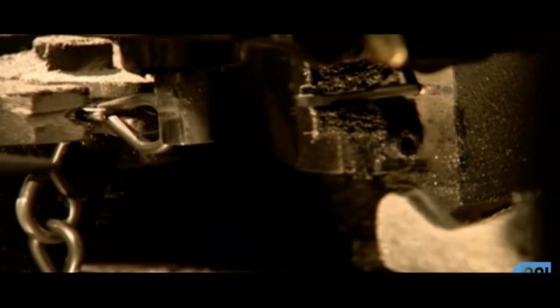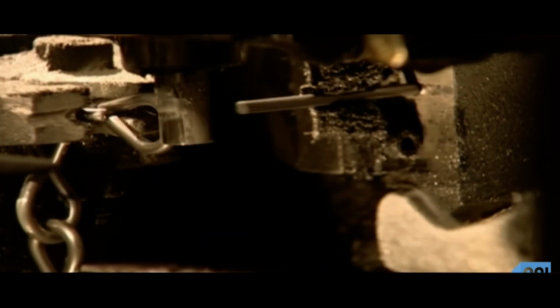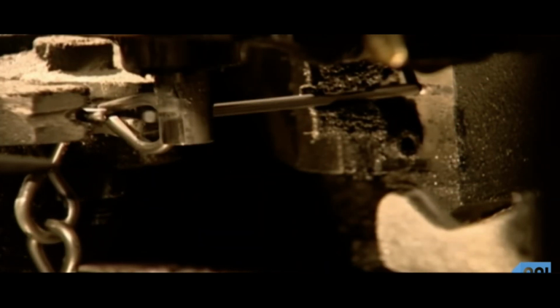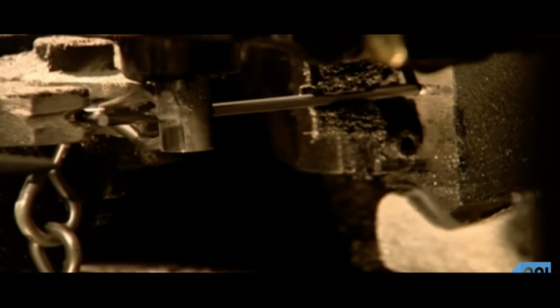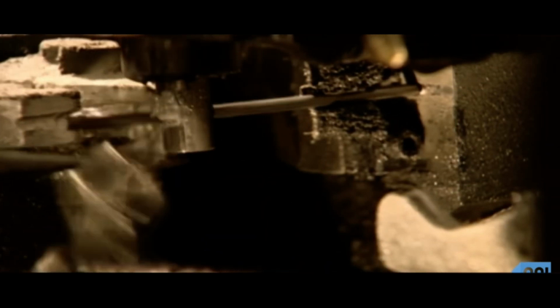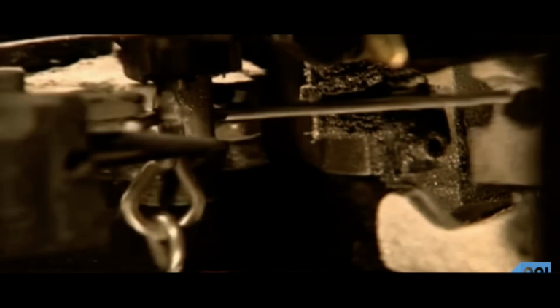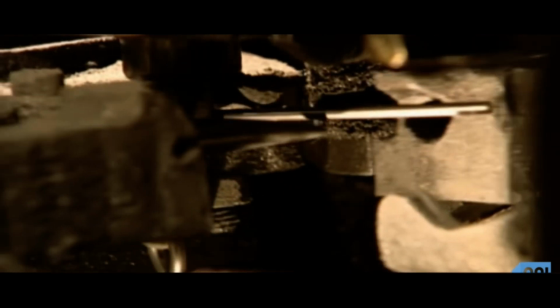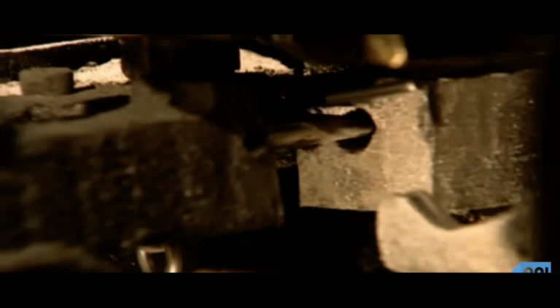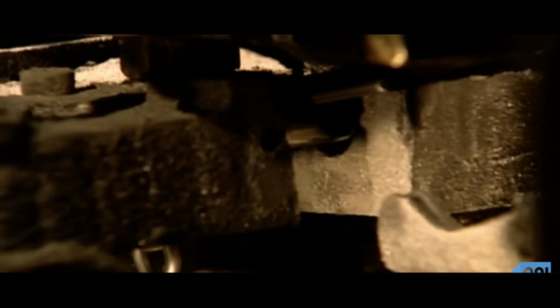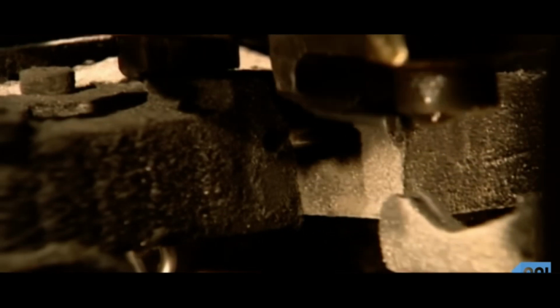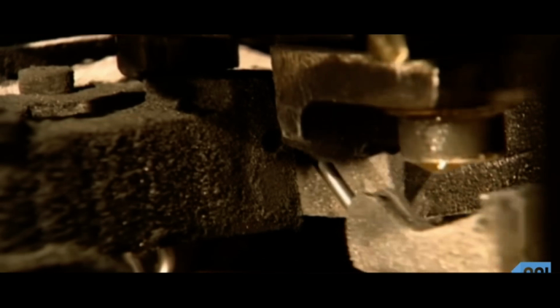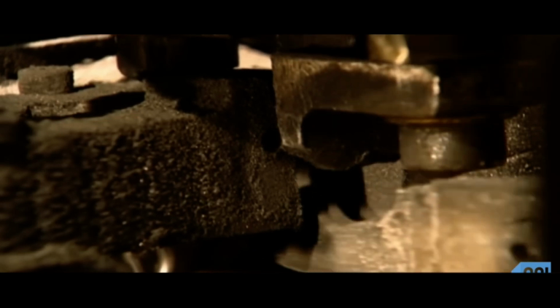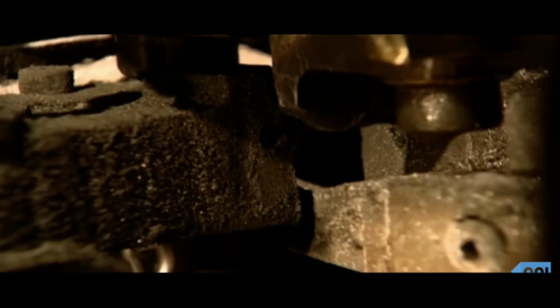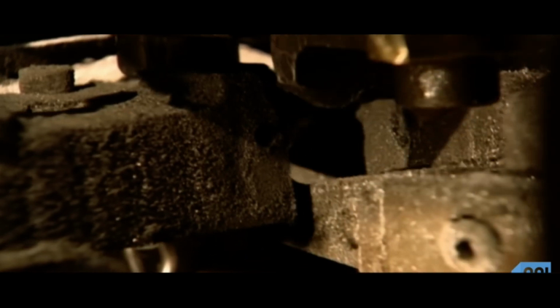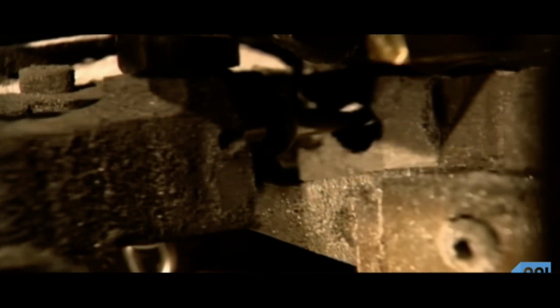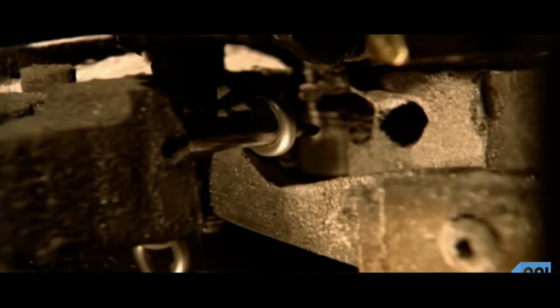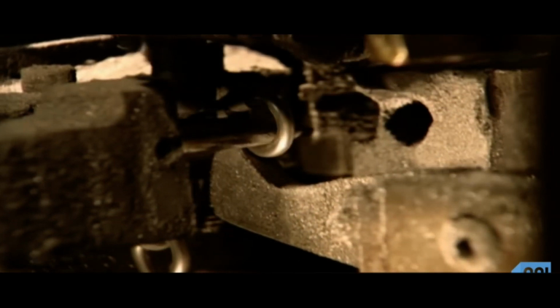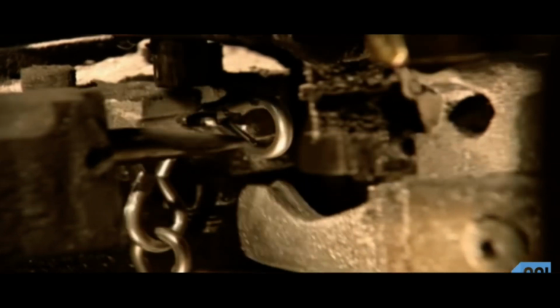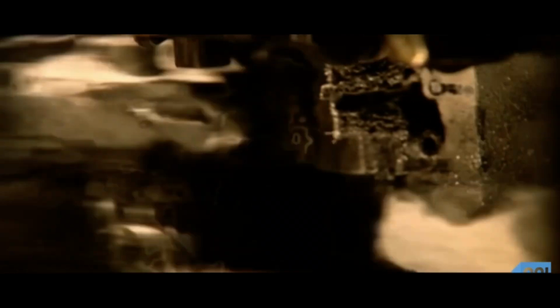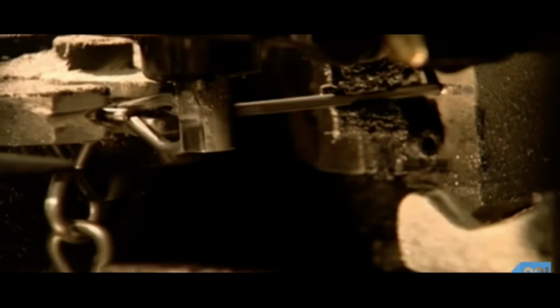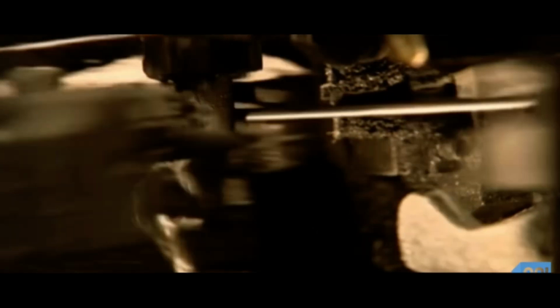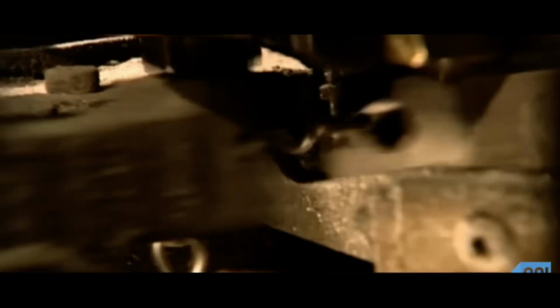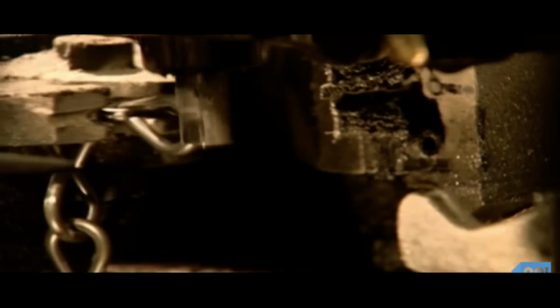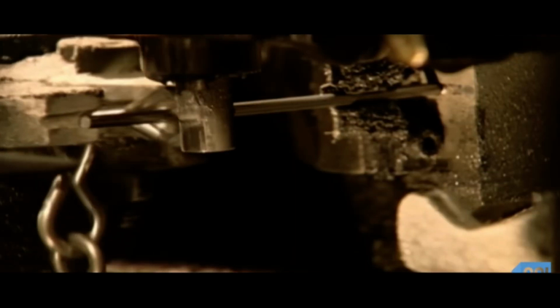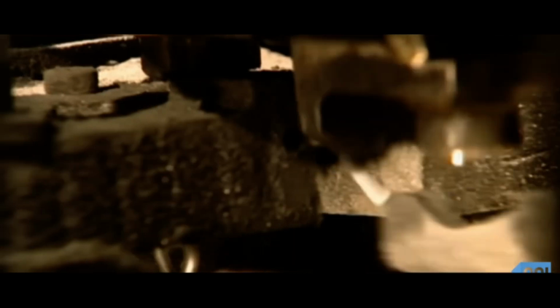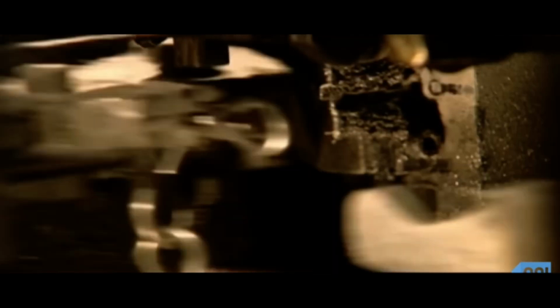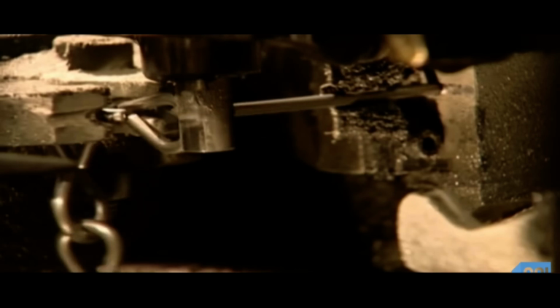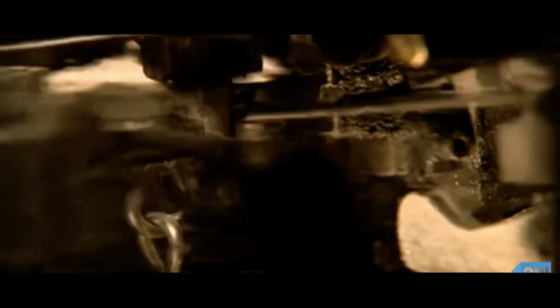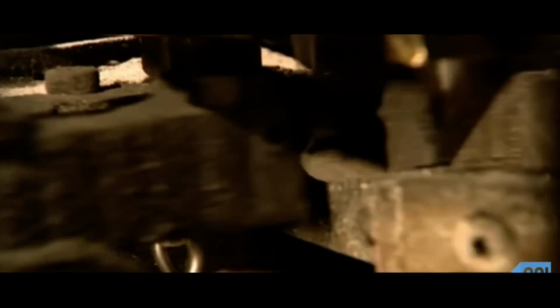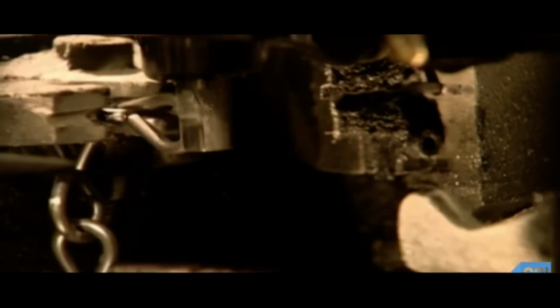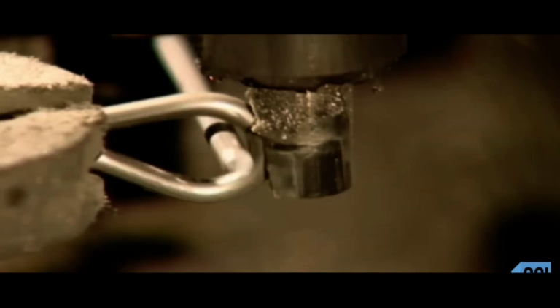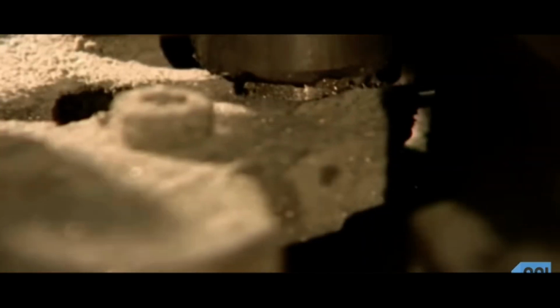And then another jaw makes the next link. This machine is making jack chain, which is usually used to hang lights.